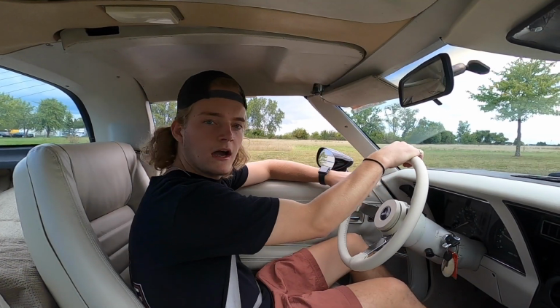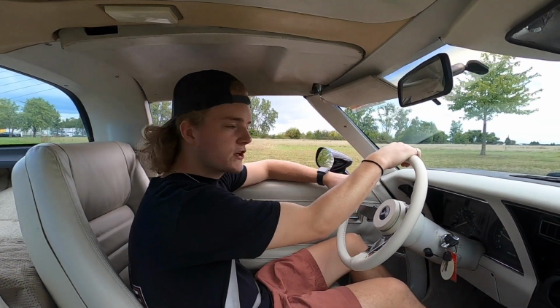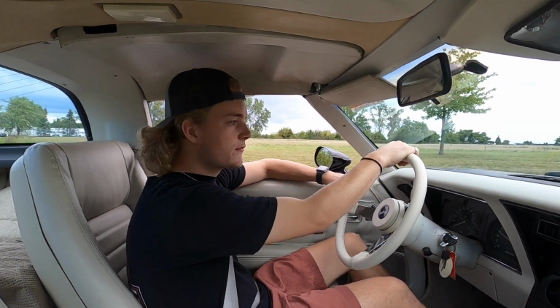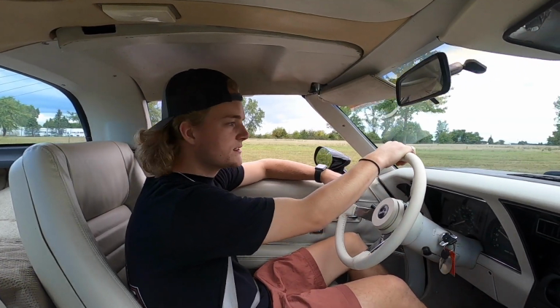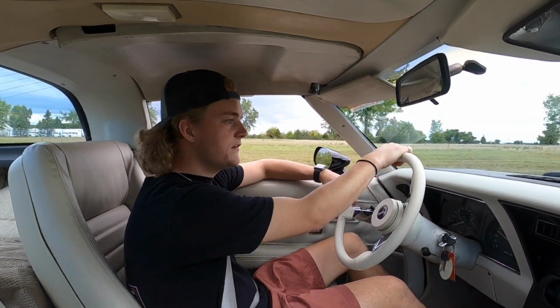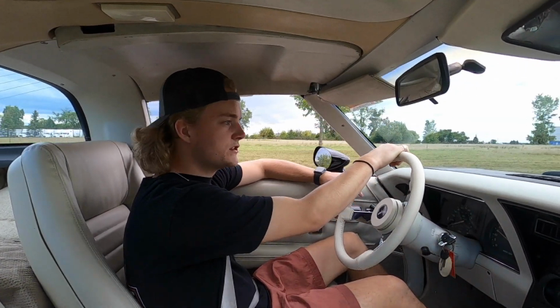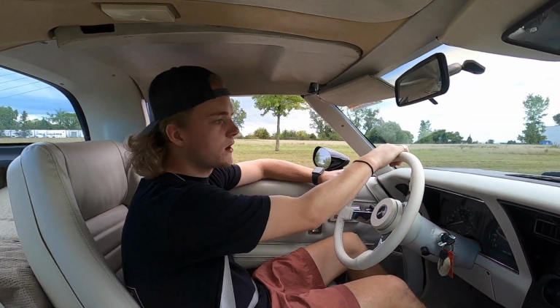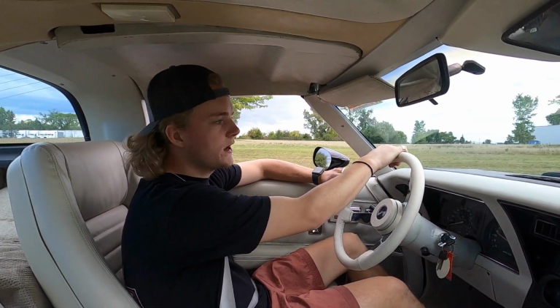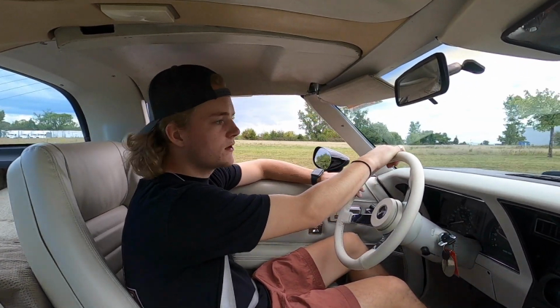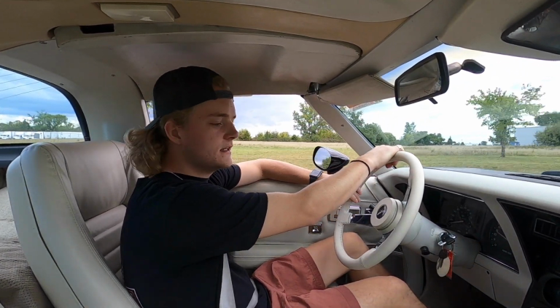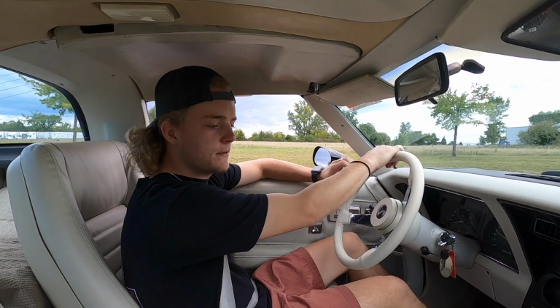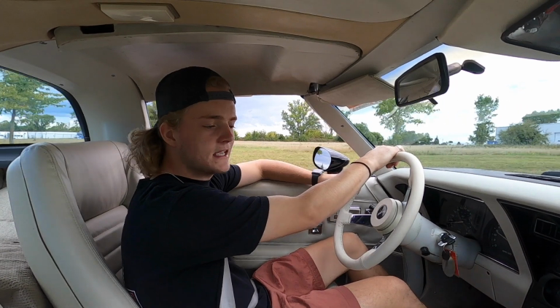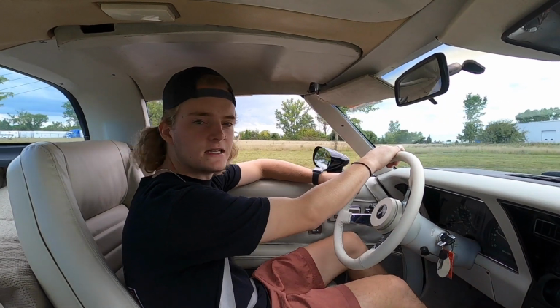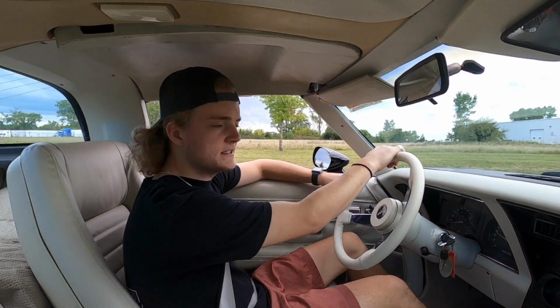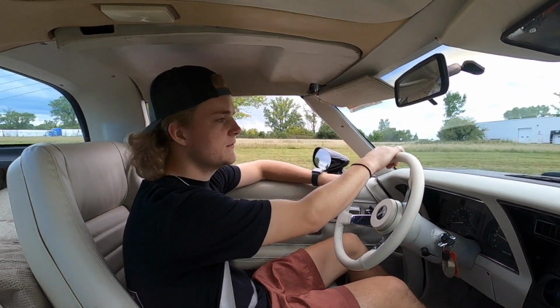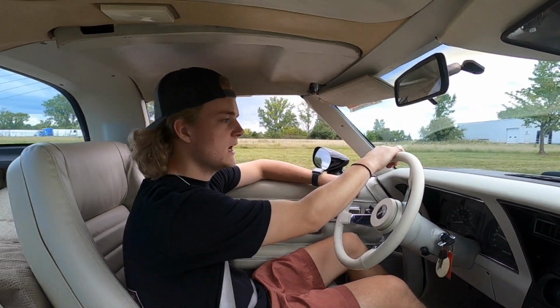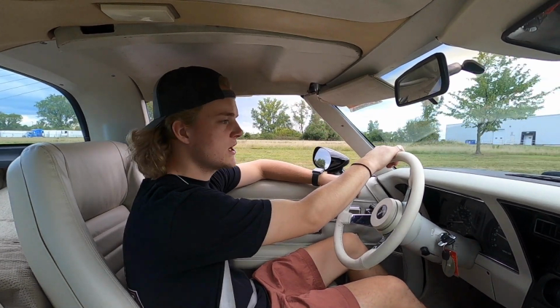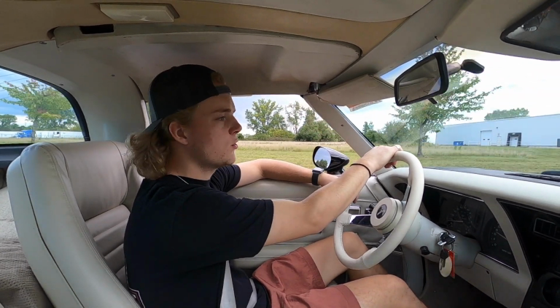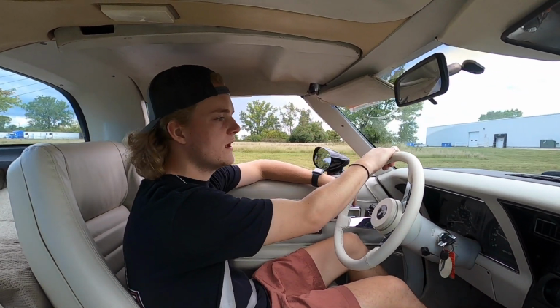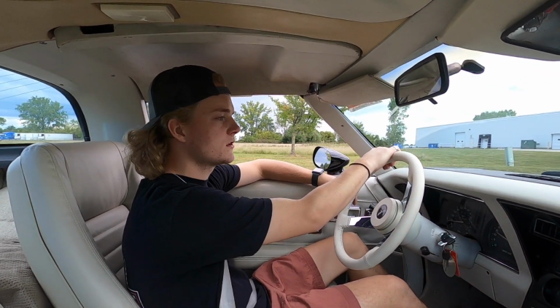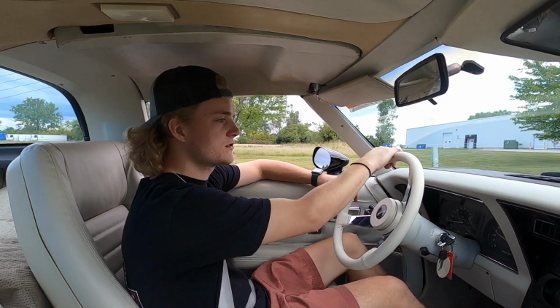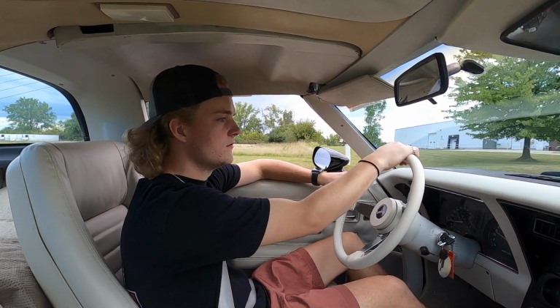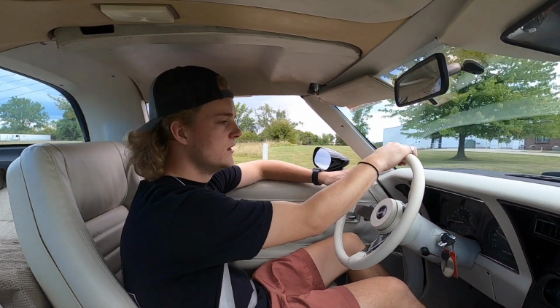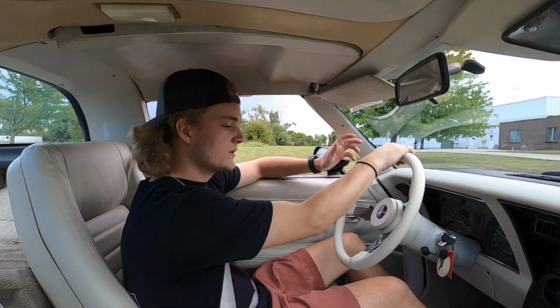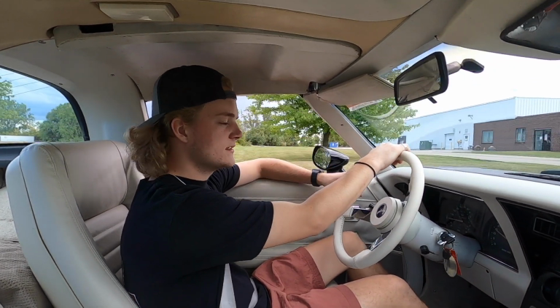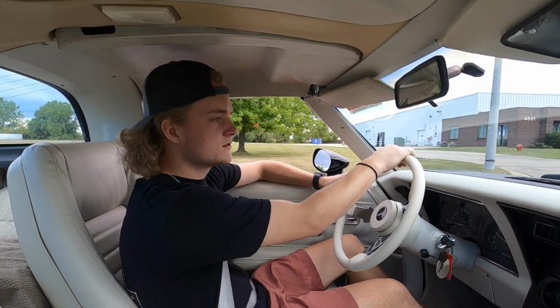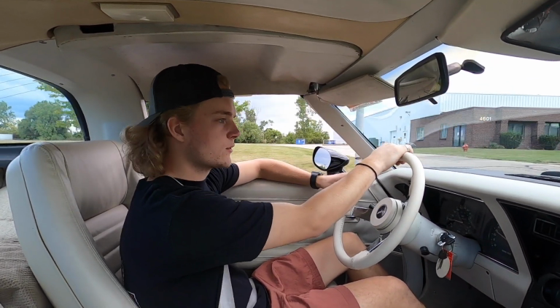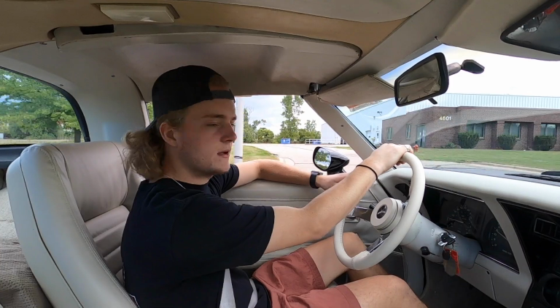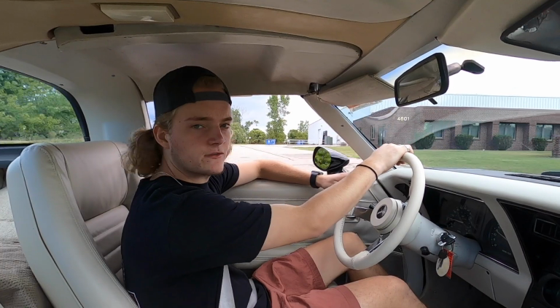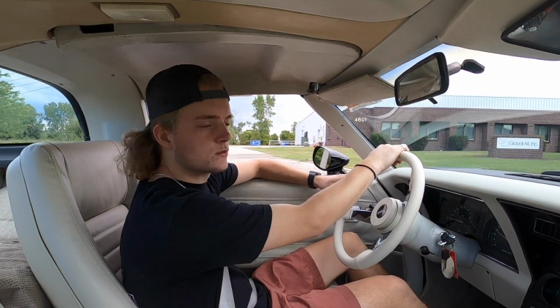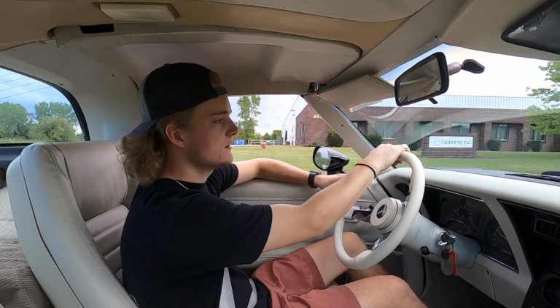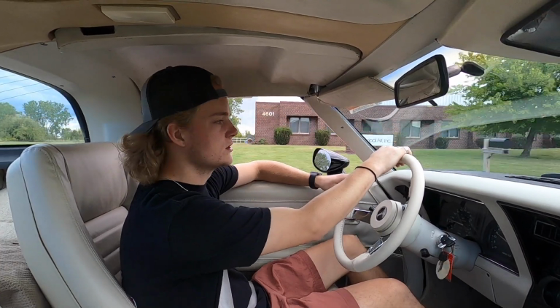We're going to take this 1979 Chevy Corvette for a little test drive. We're just going to see how it goes down the road and make sure everything's working as it should.